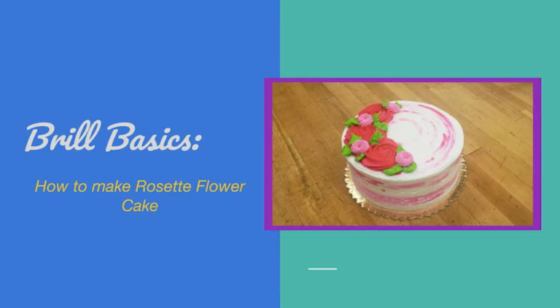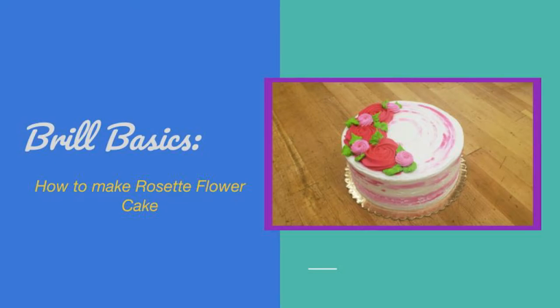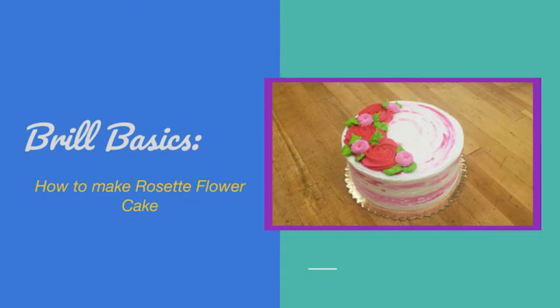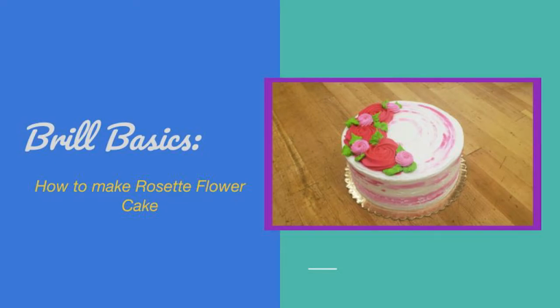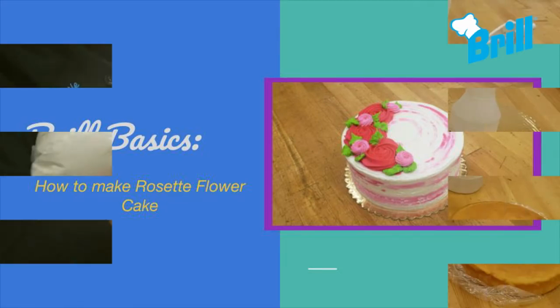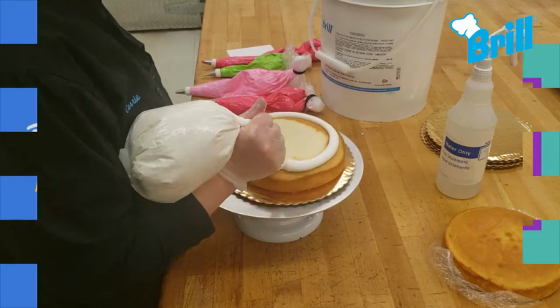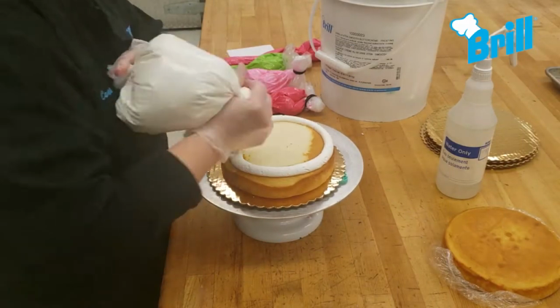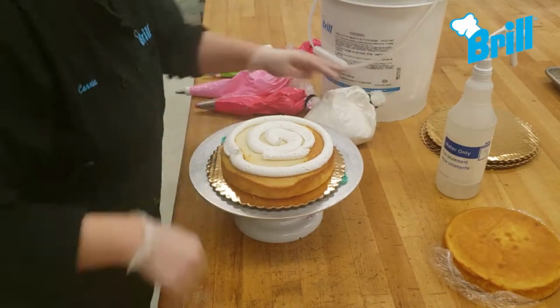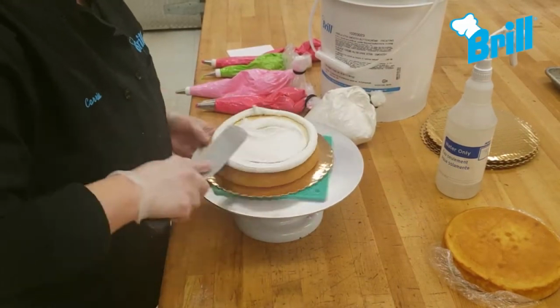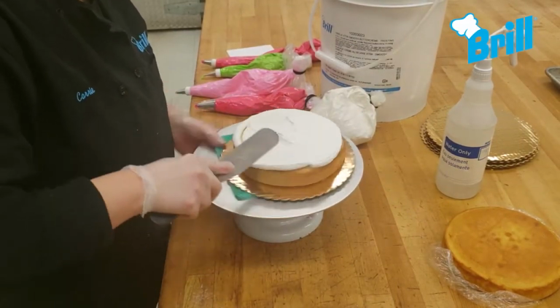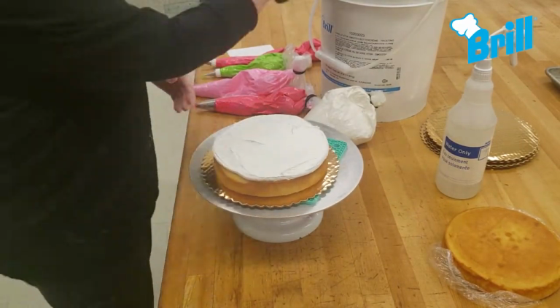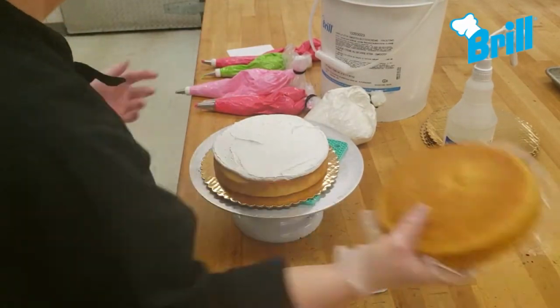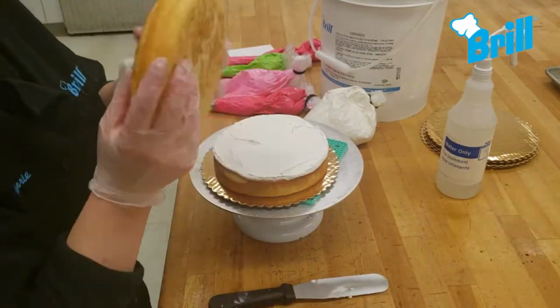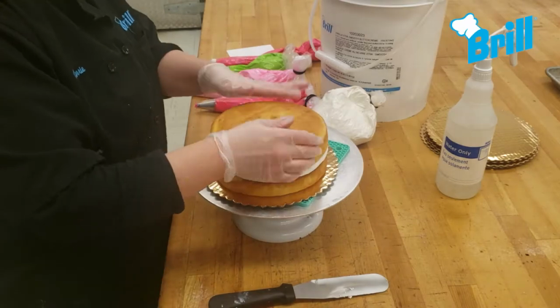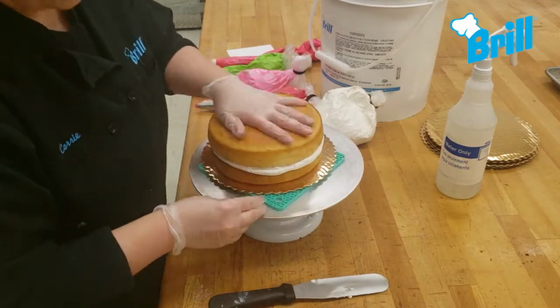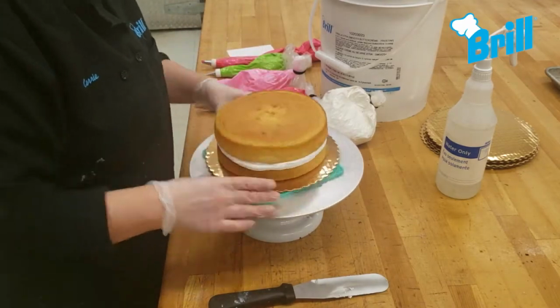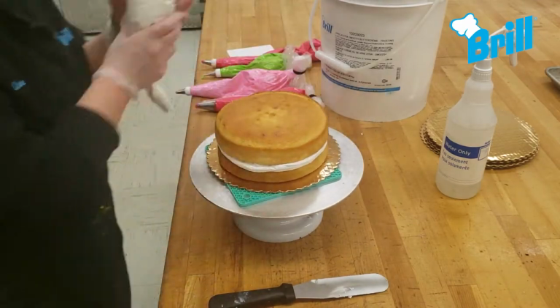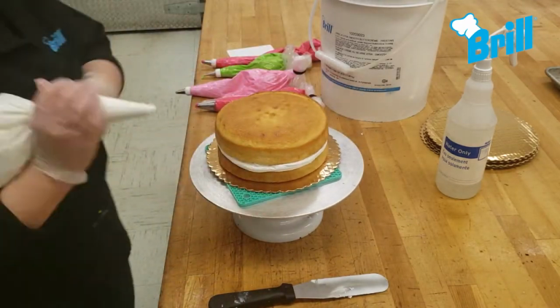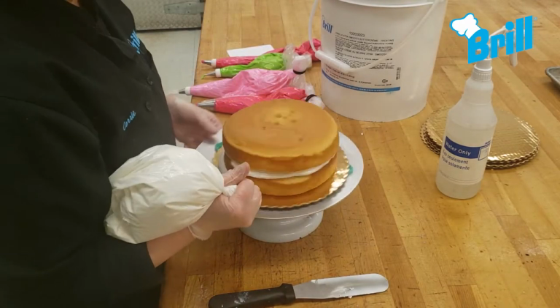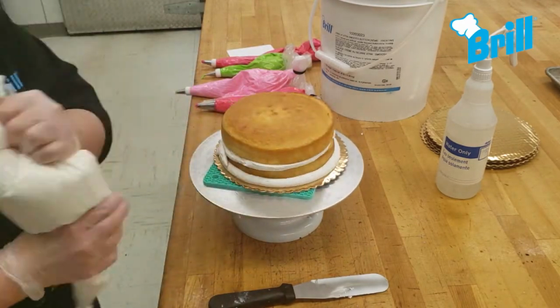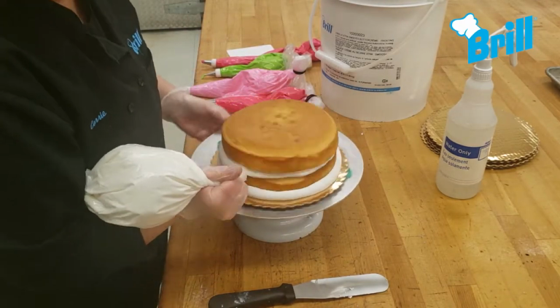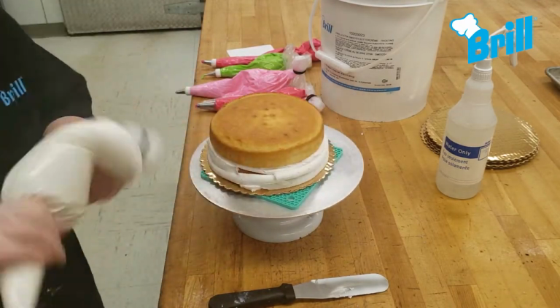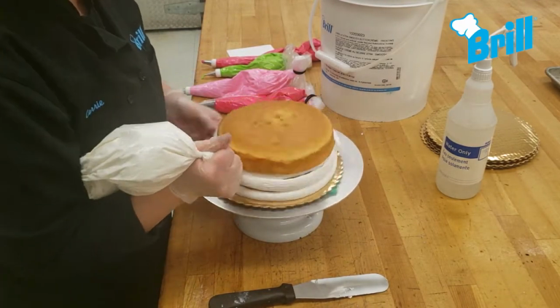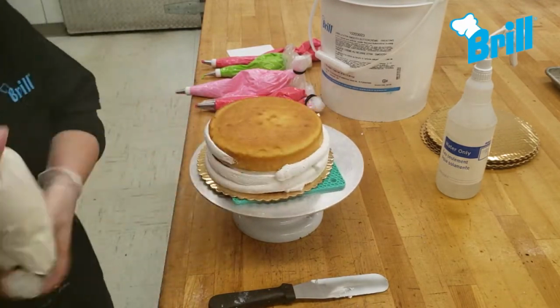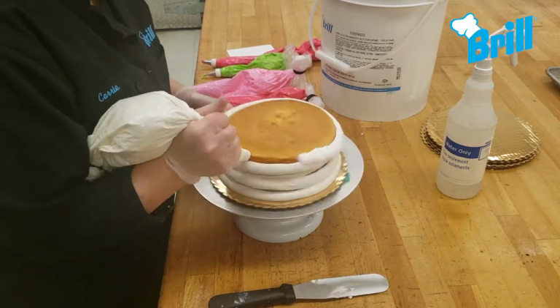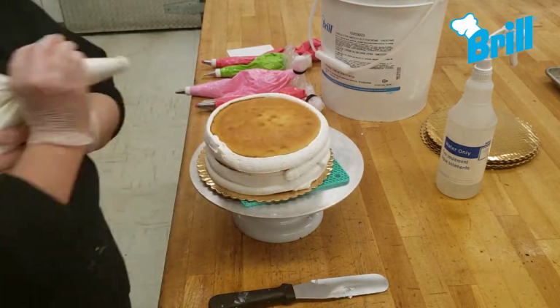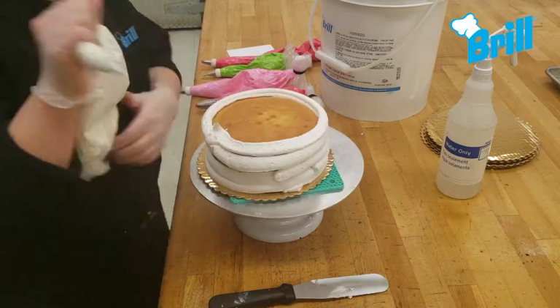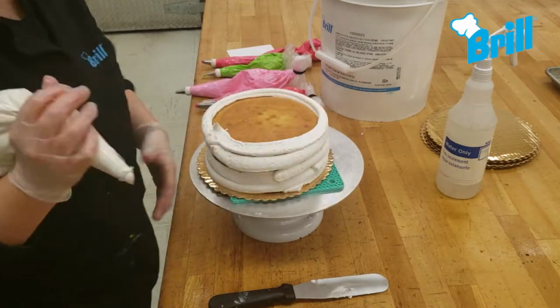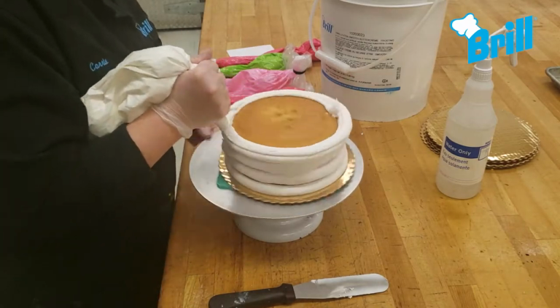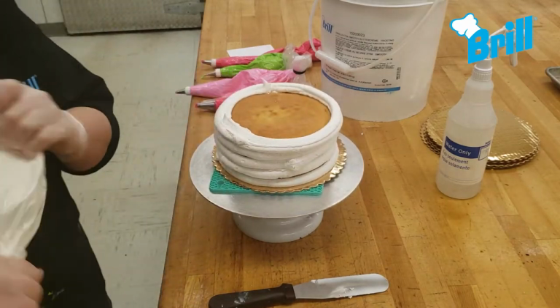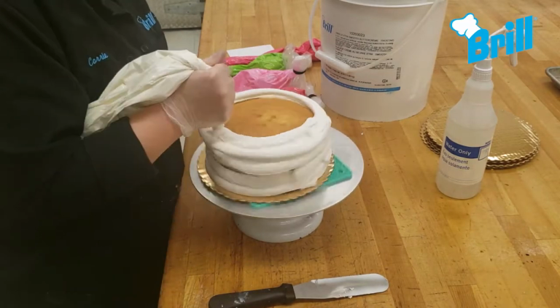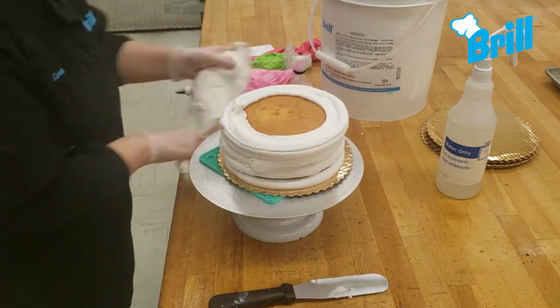Hello everyone! In this video we will be making the rosette flour cake. To start, fill and base ice the cake with vanilla buttercream. White or chocolate cake can be used on this design.